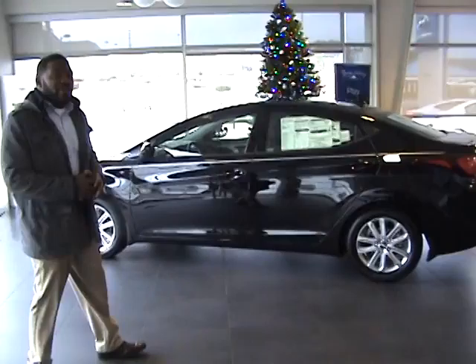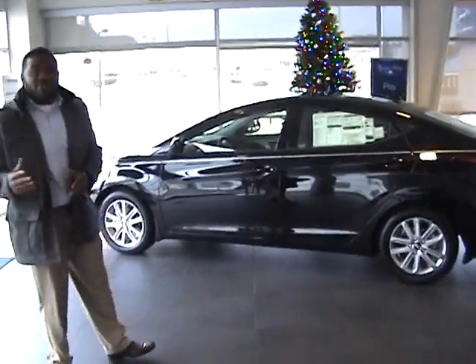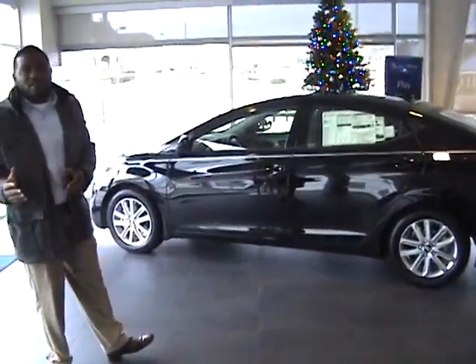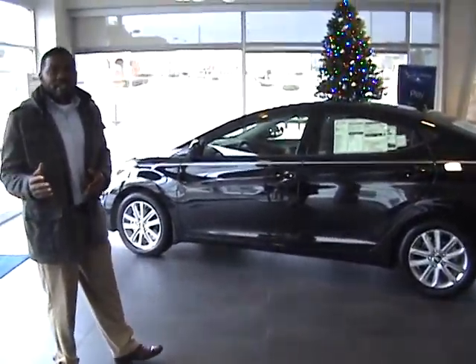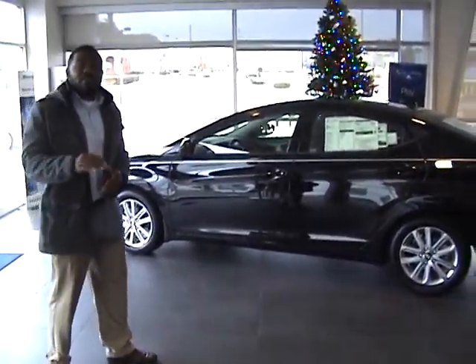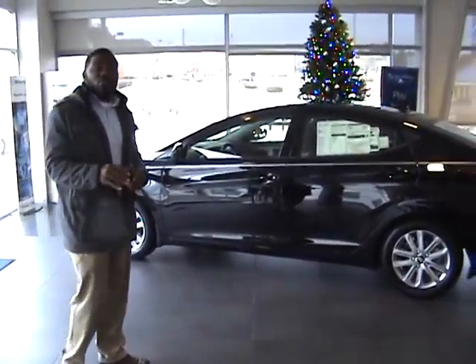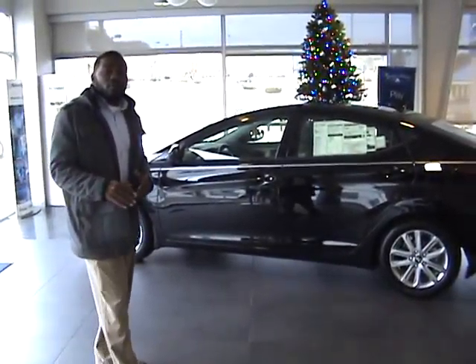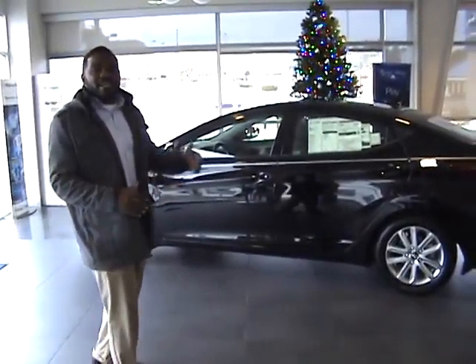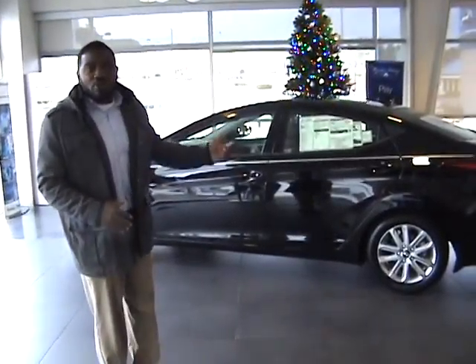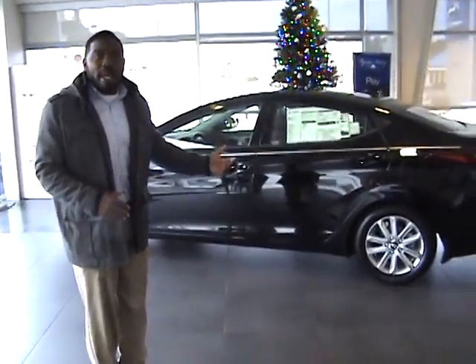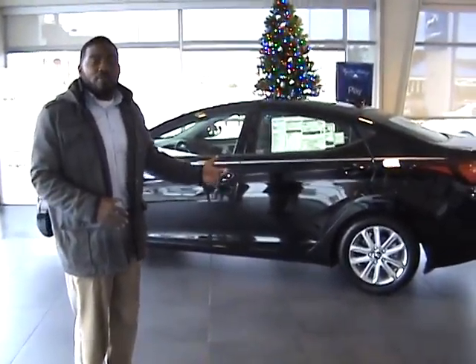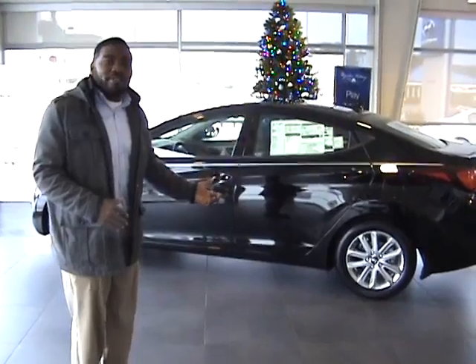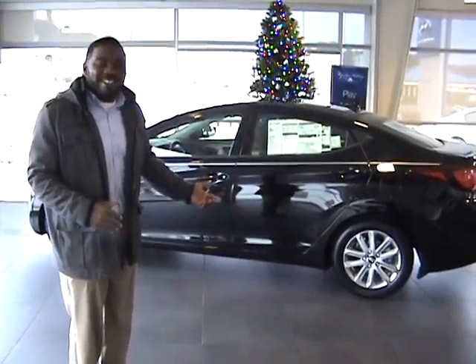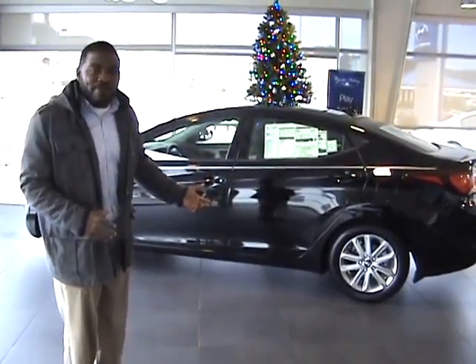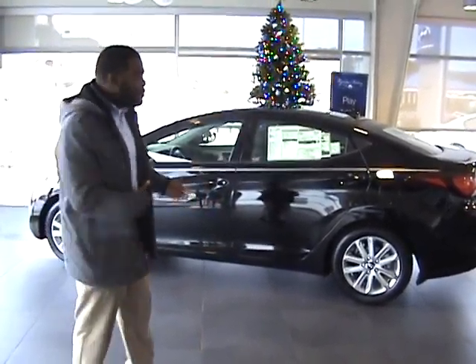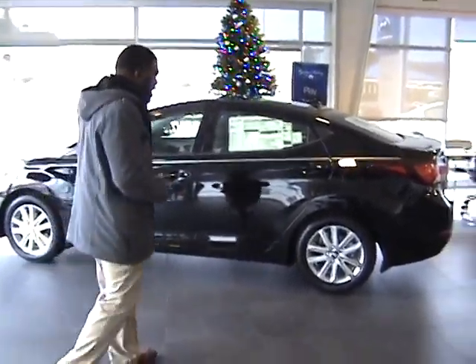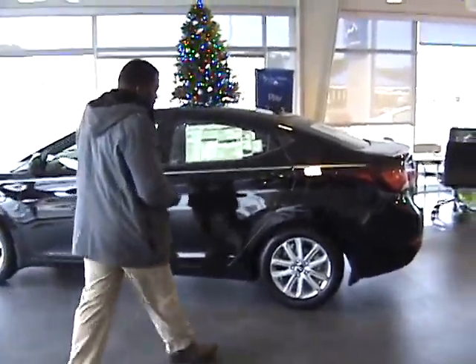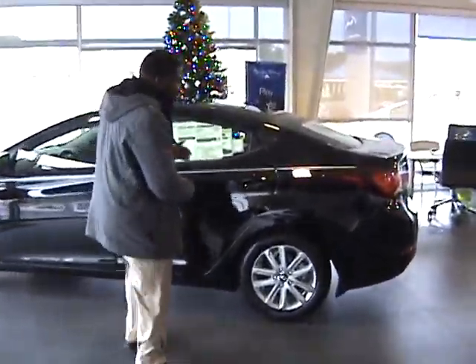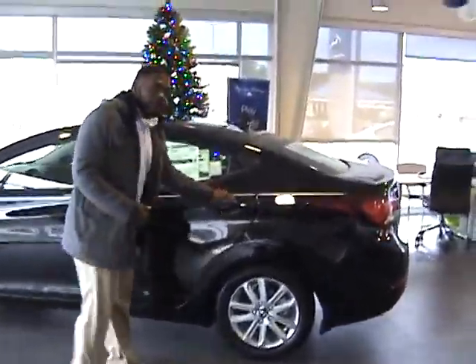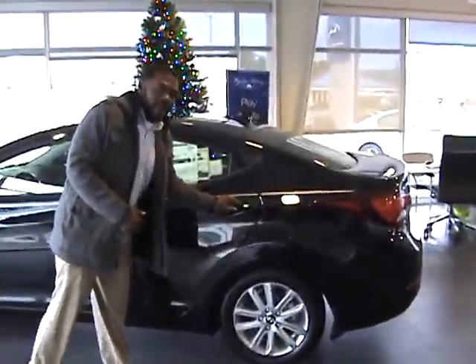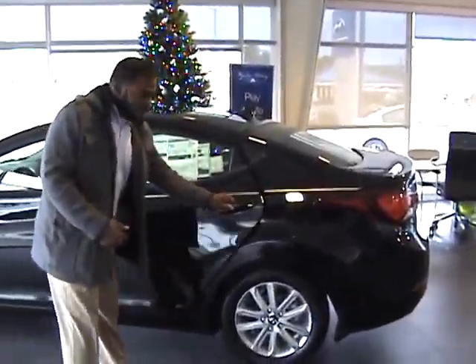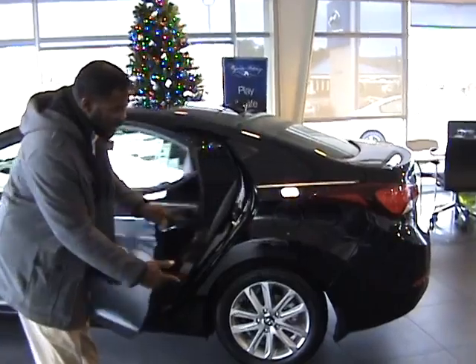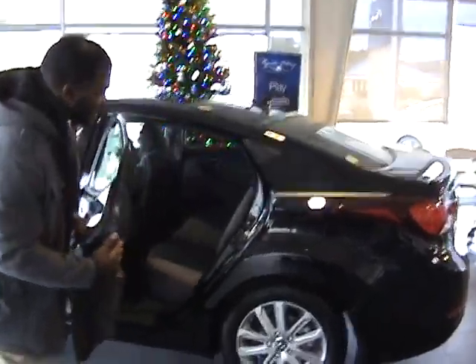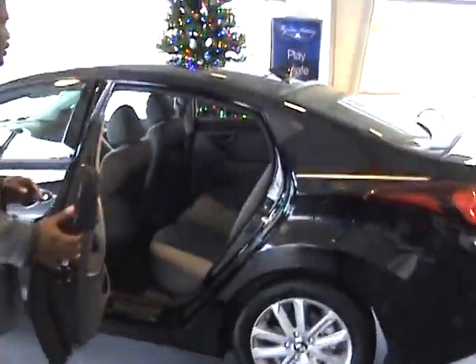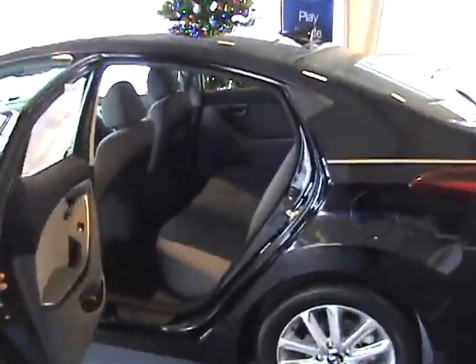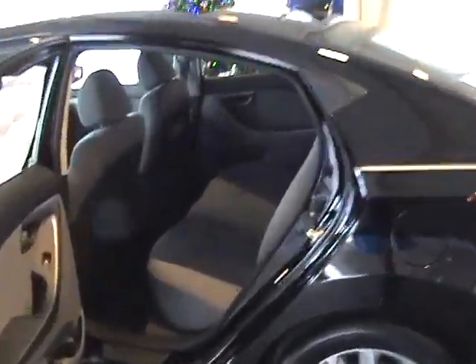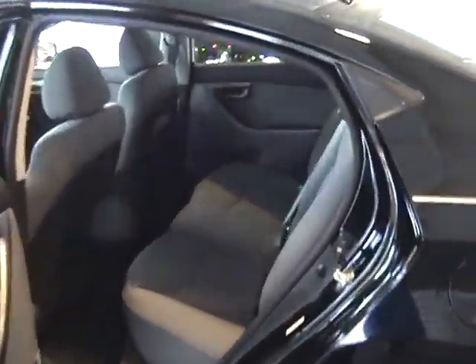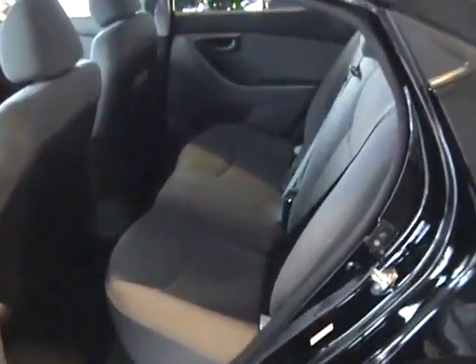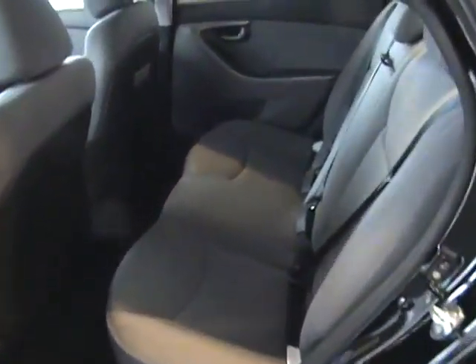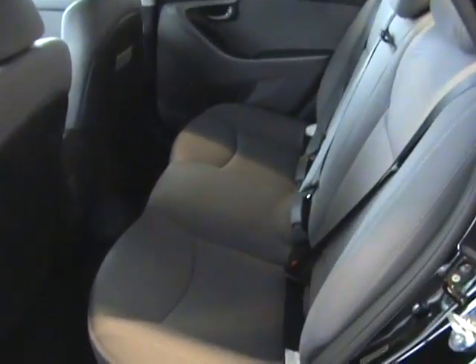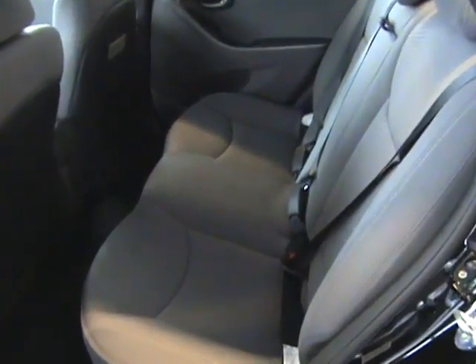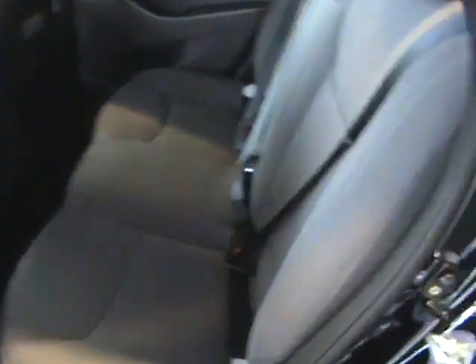Now, you can specify color and trim package, but as you can see, I'm on the showroom floor right now. I've got this beautiful black with gray interior SE right behind me. Come right inside. This is the popular package of the SE, with standard alloy rims.